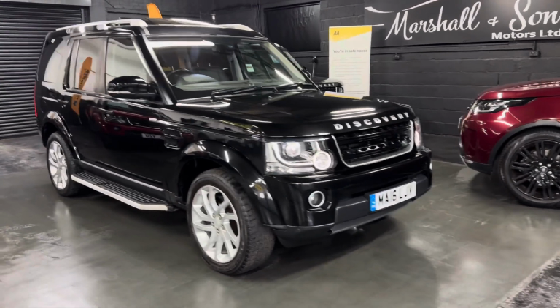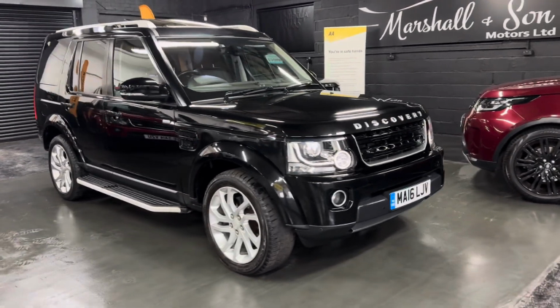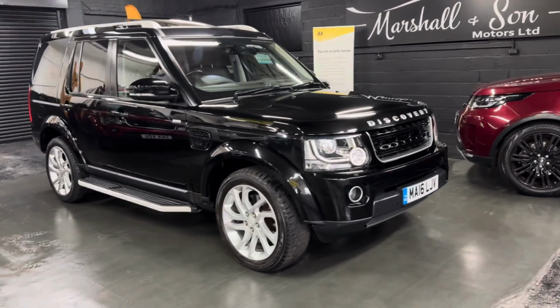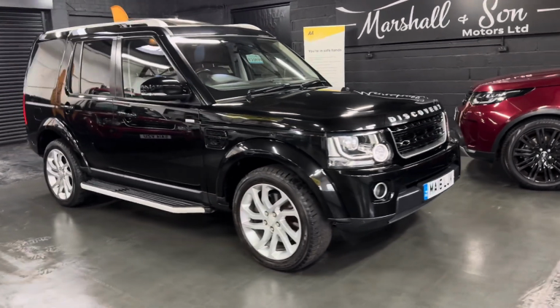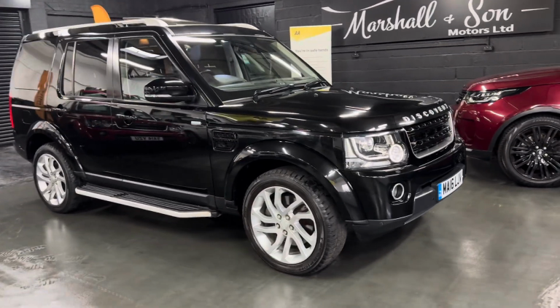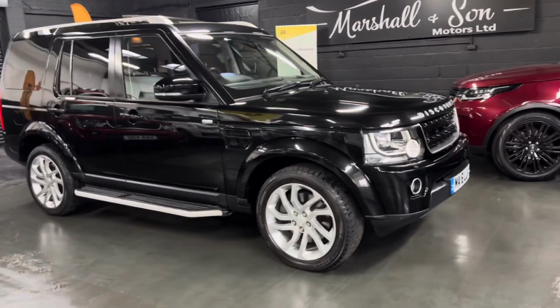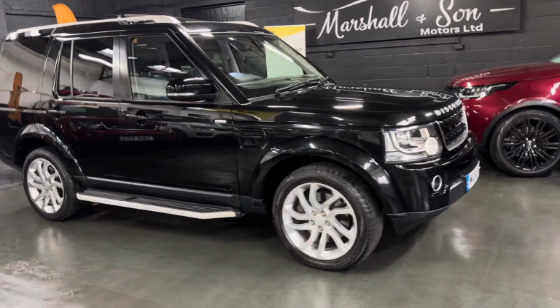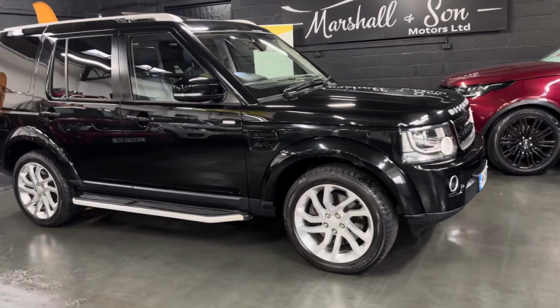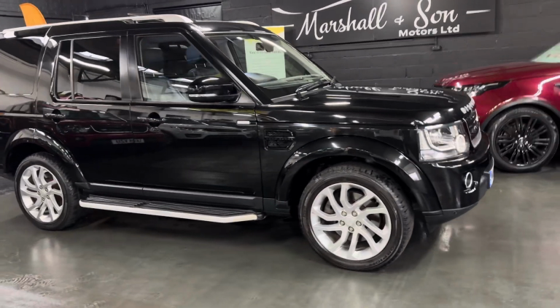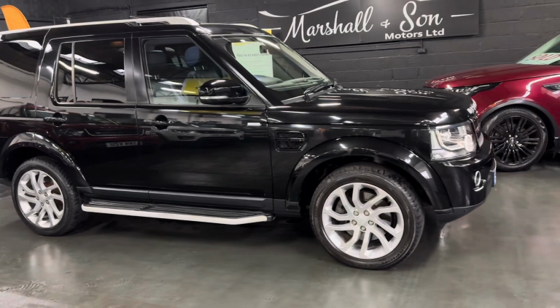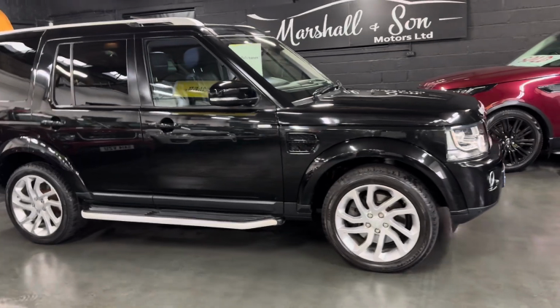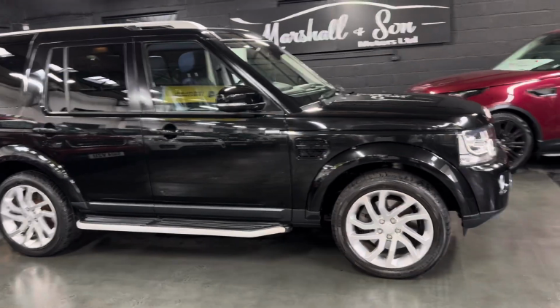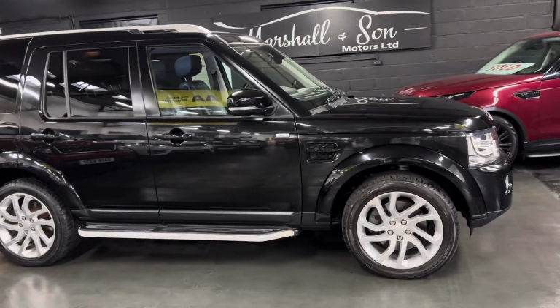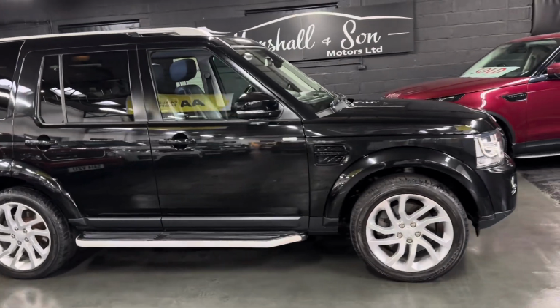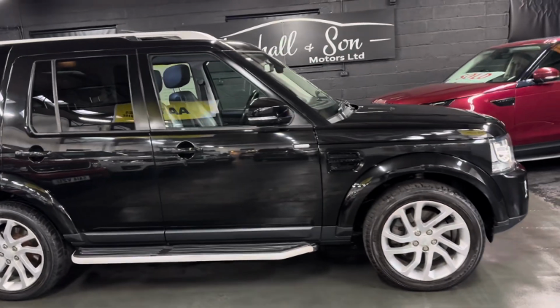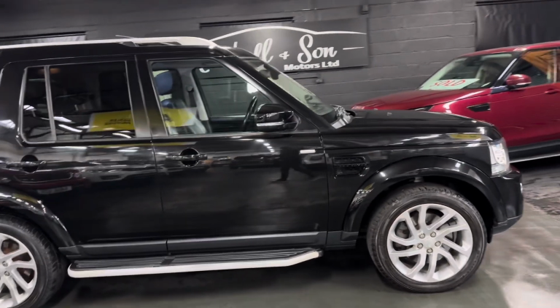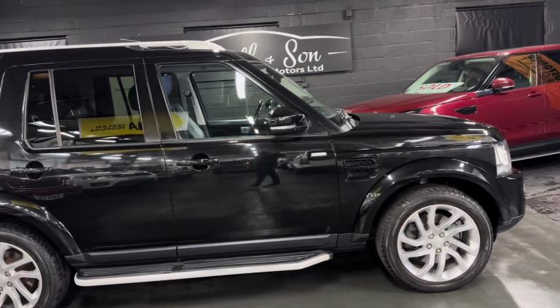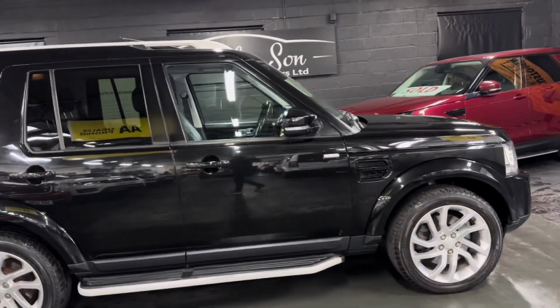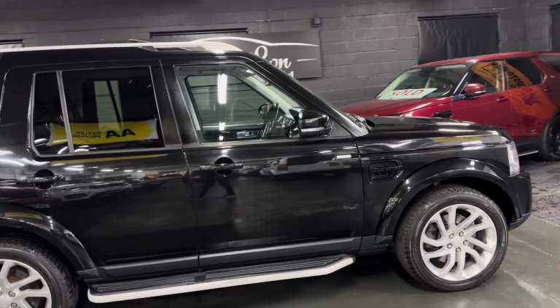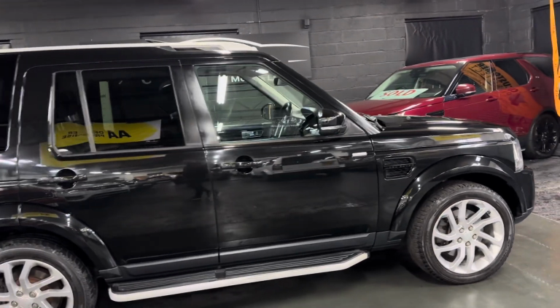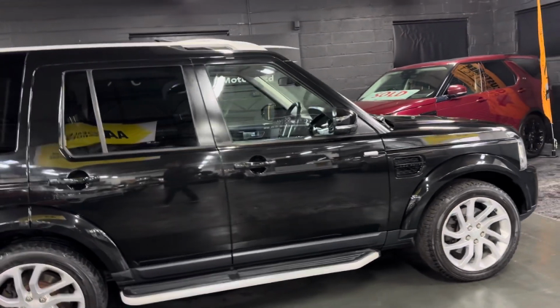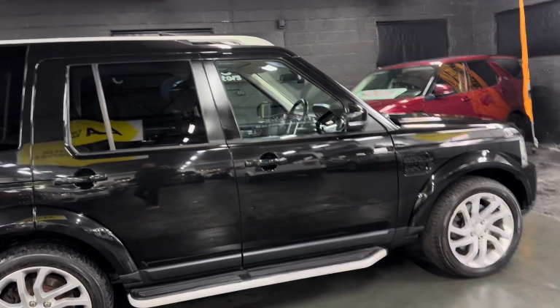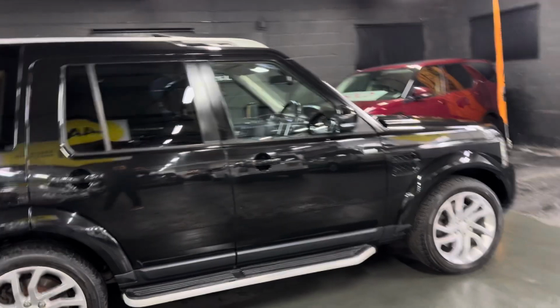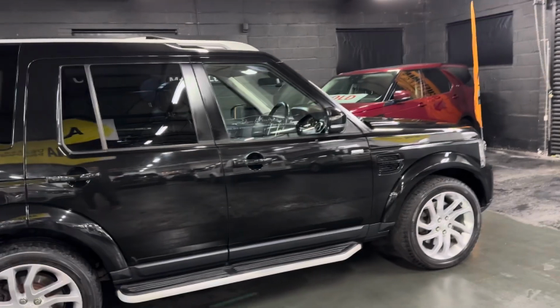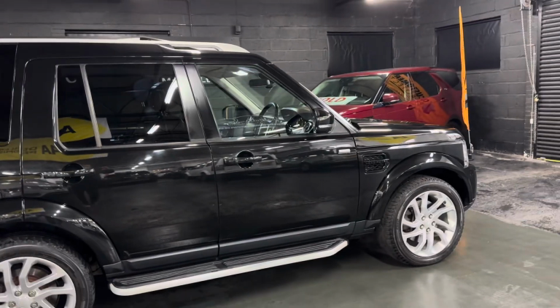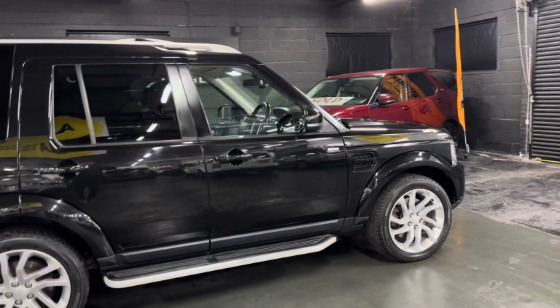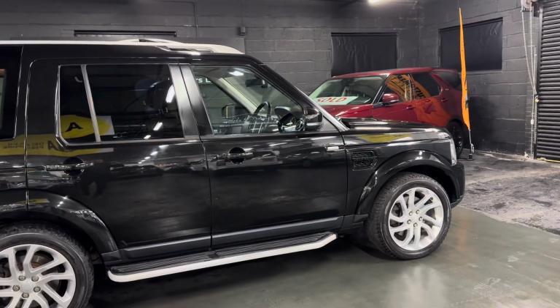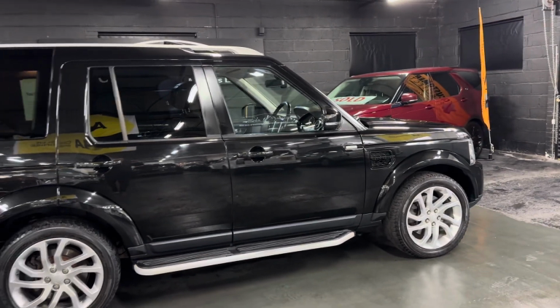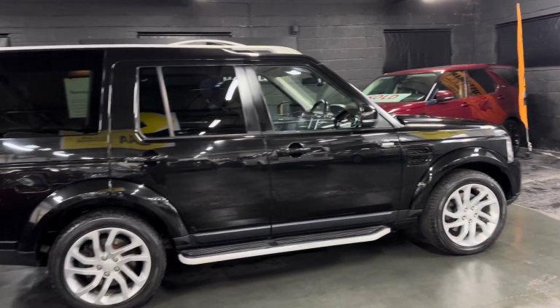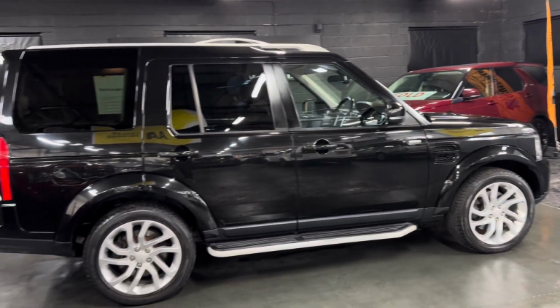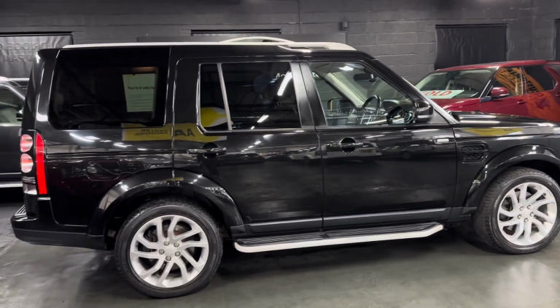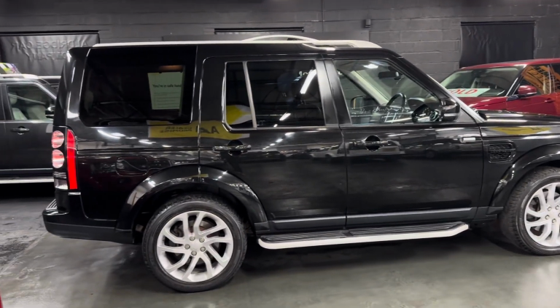It's got the 3 litre SDV6 engine in it and it's covered just over 90,000 miles from new, and that's backed up with Land Rover service history all the way to 87,000 — so lovely provenance on the service history side of things.